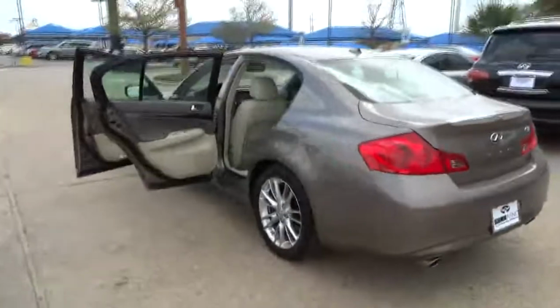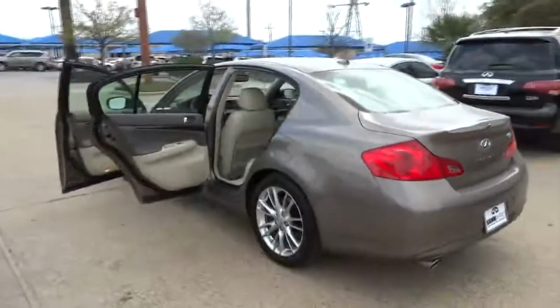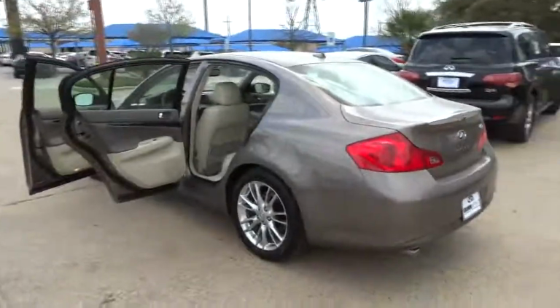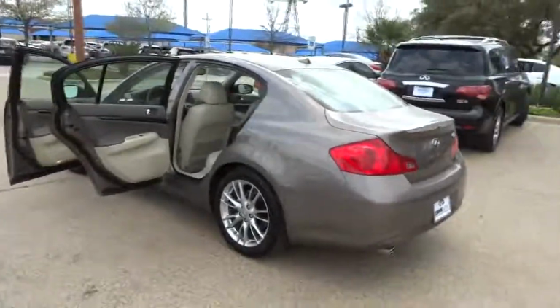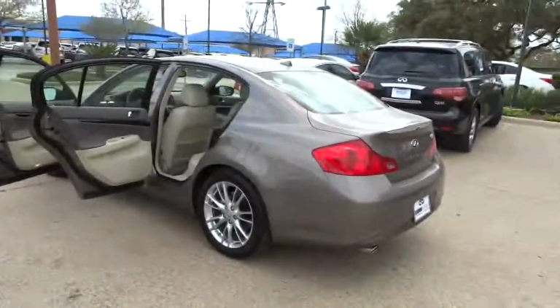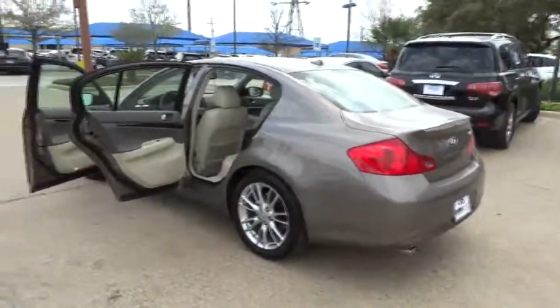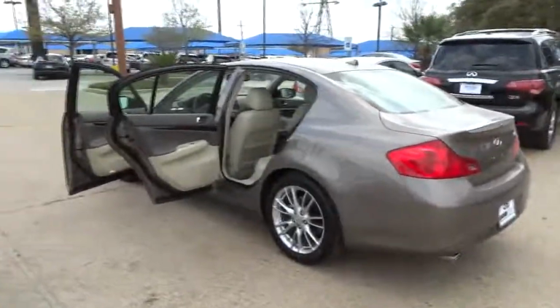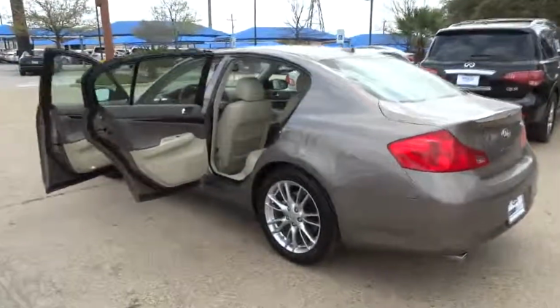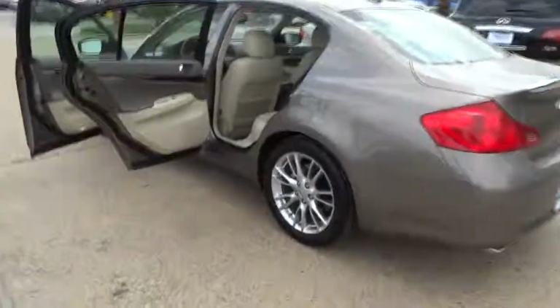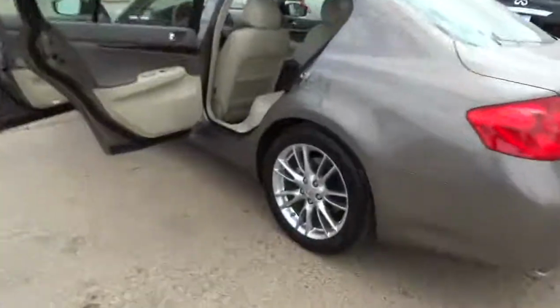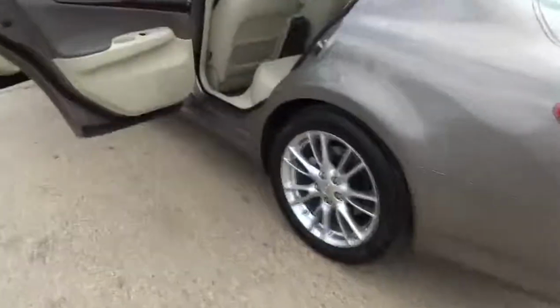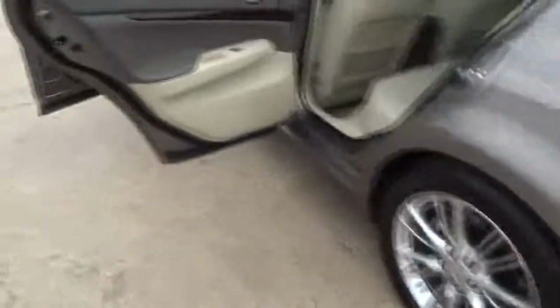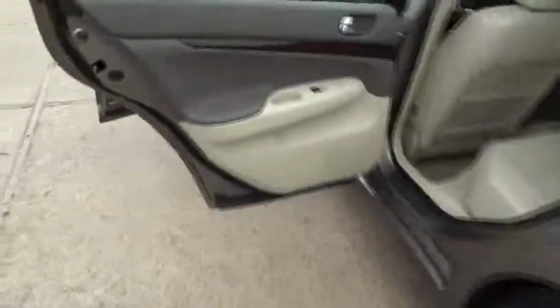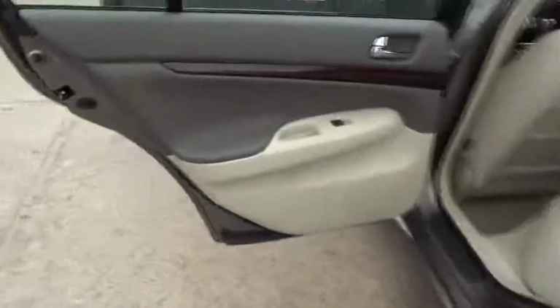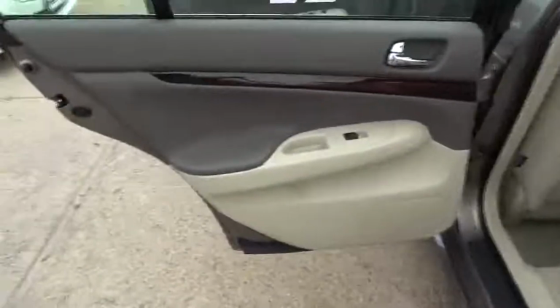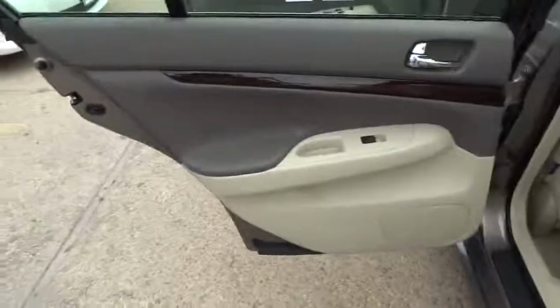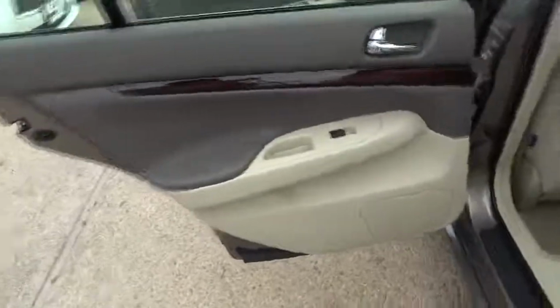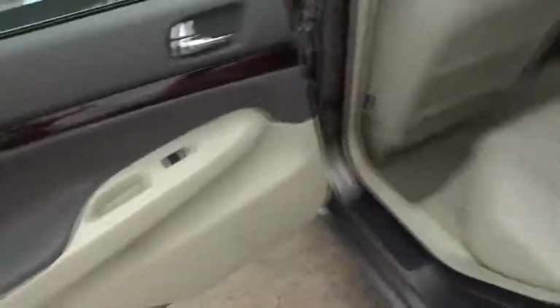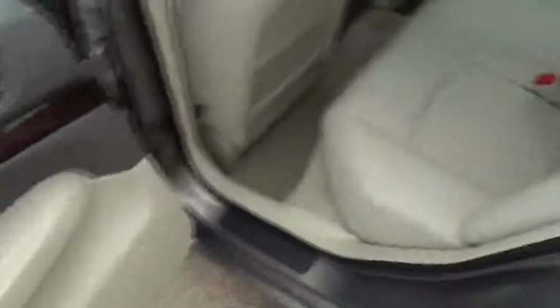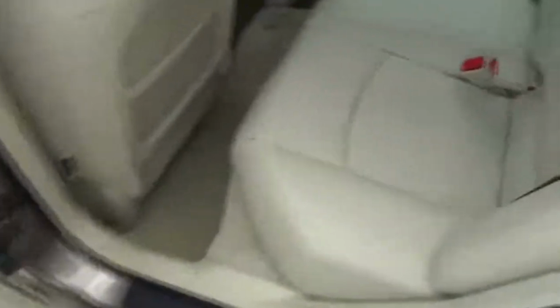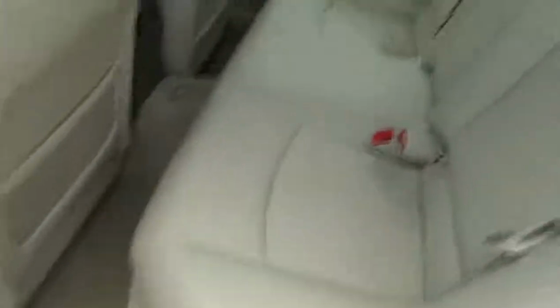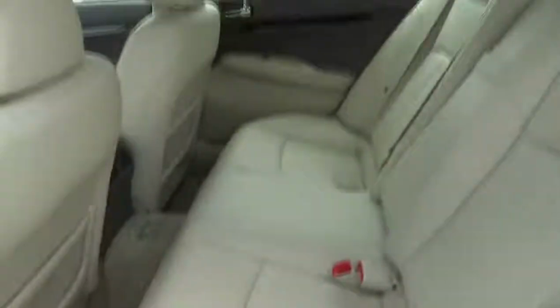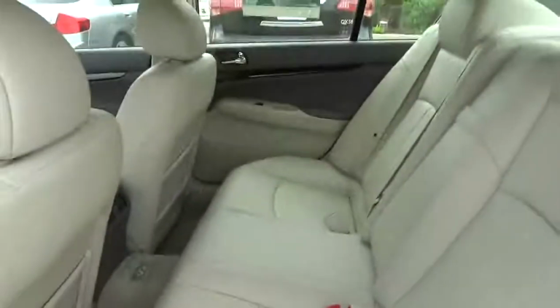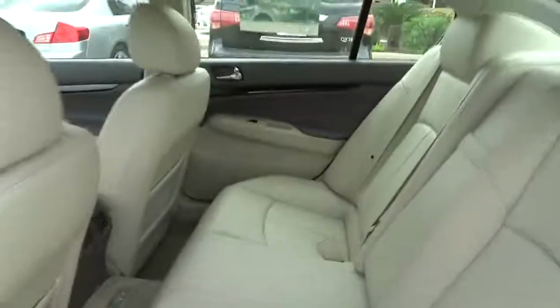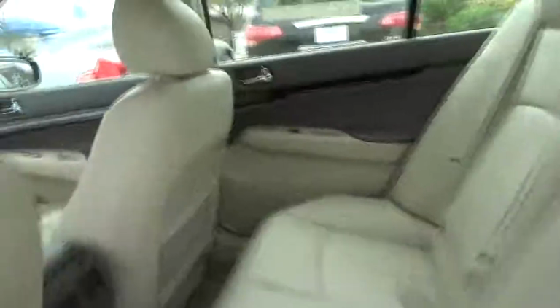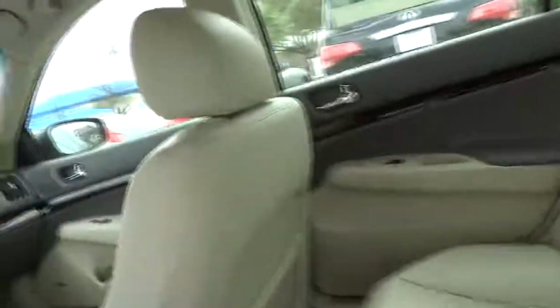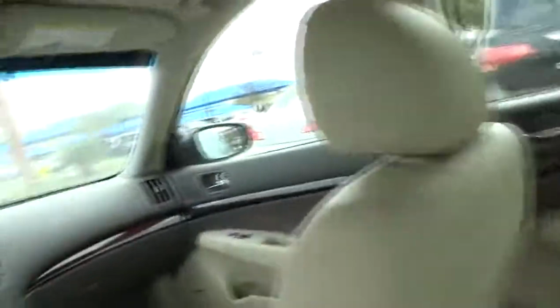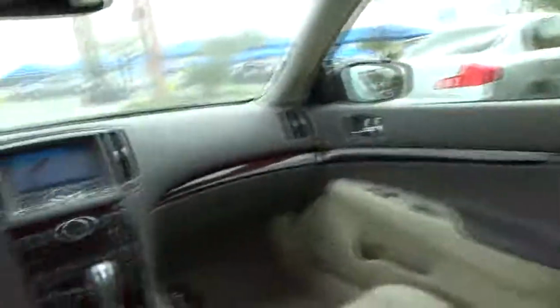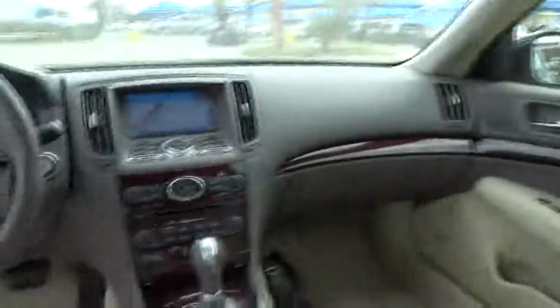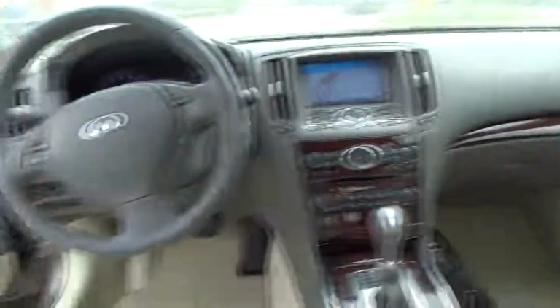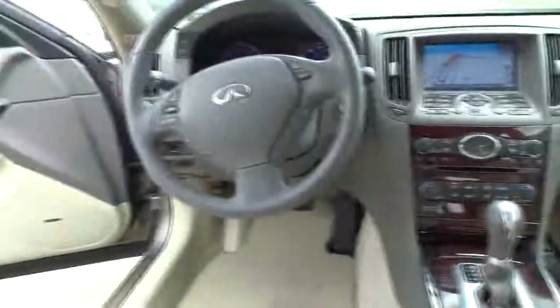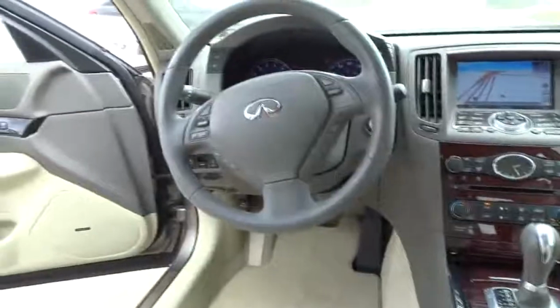Power windows, trip computer, leather seats, speed proportional power steering, tachometer, heated passenger seat, heads-up display, remote window operation, power heated outside mirrors.